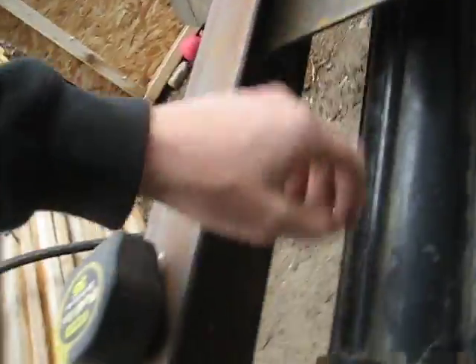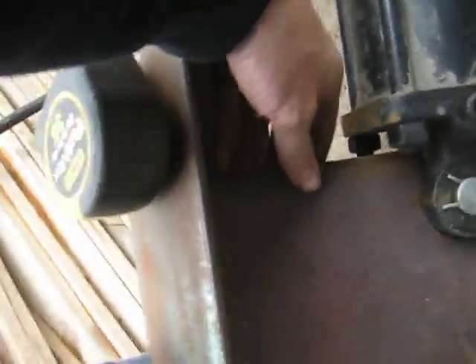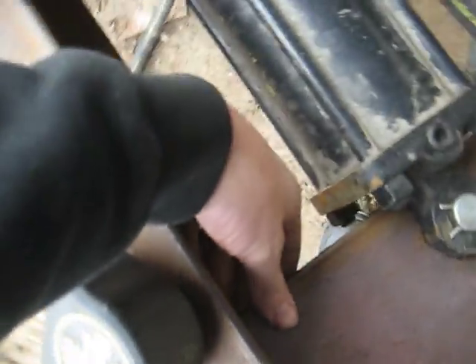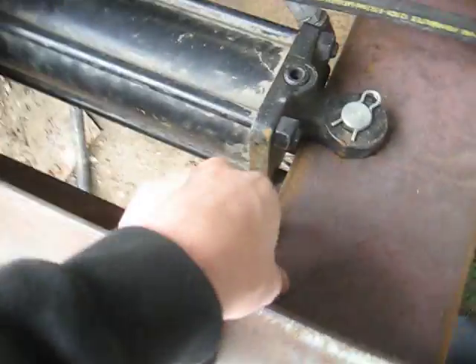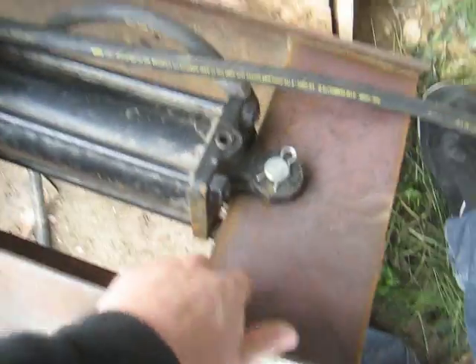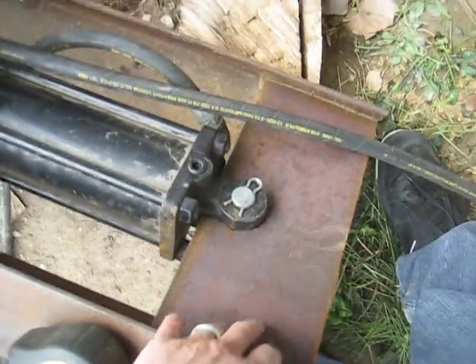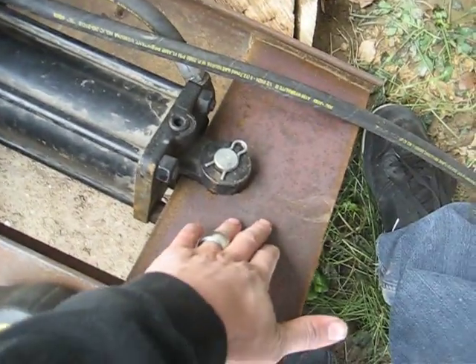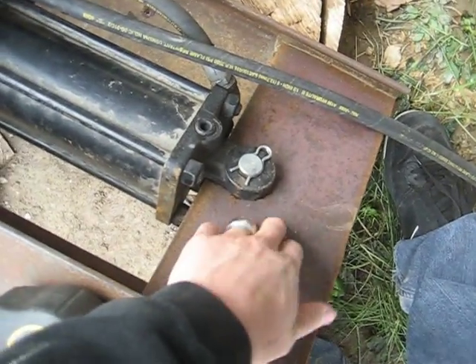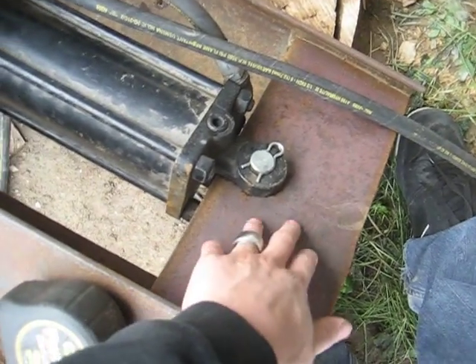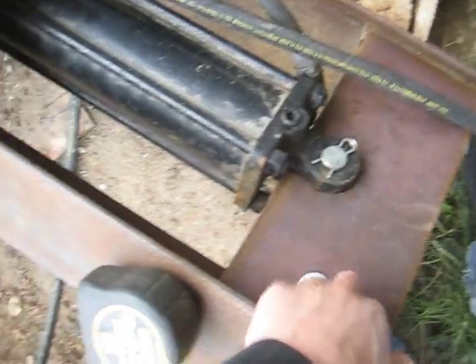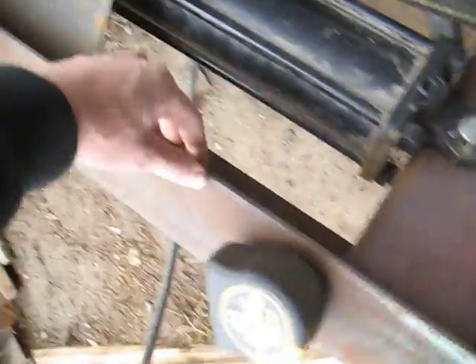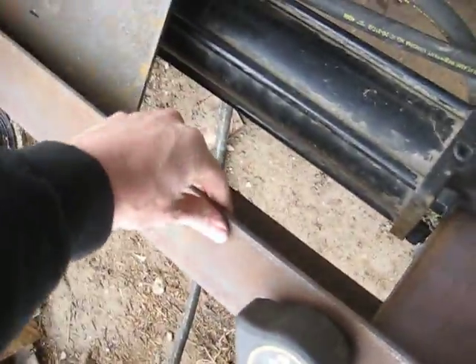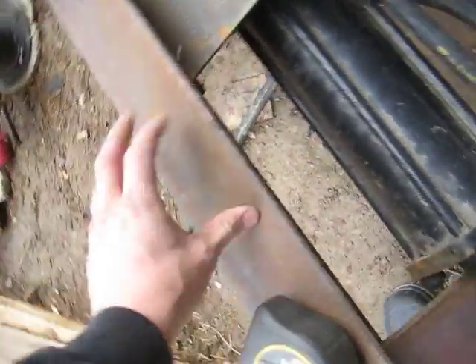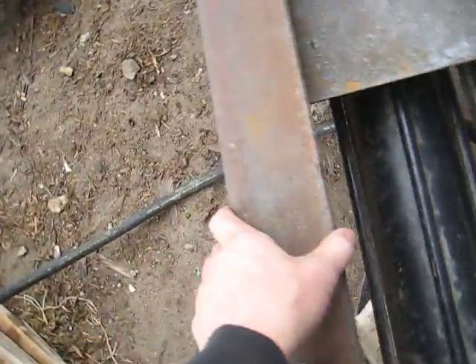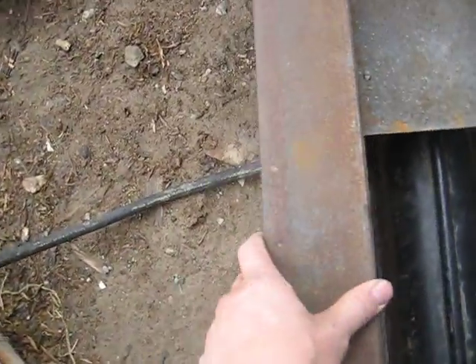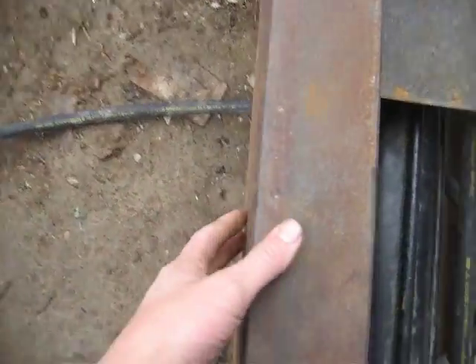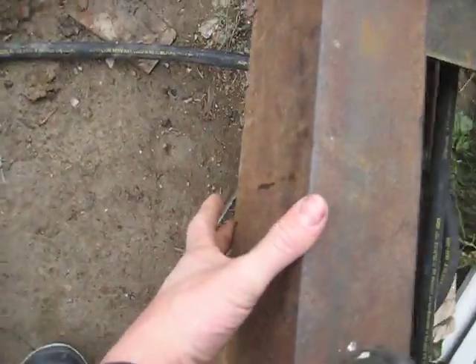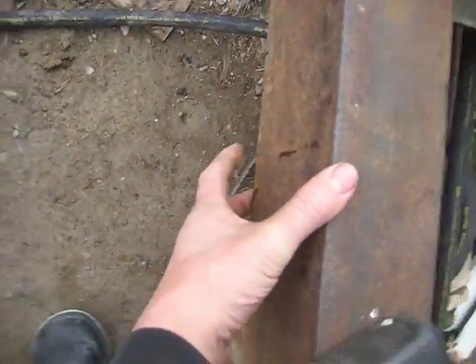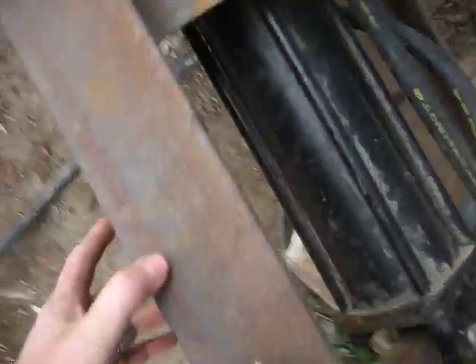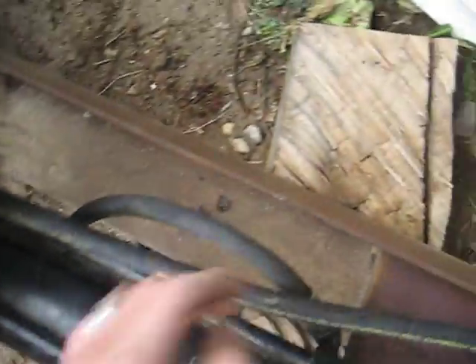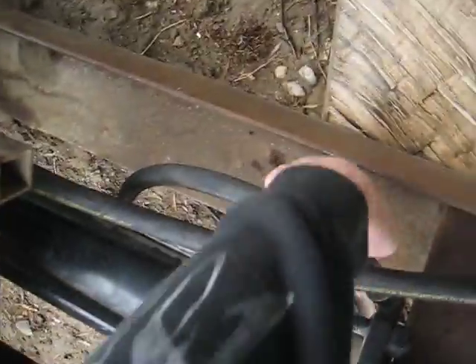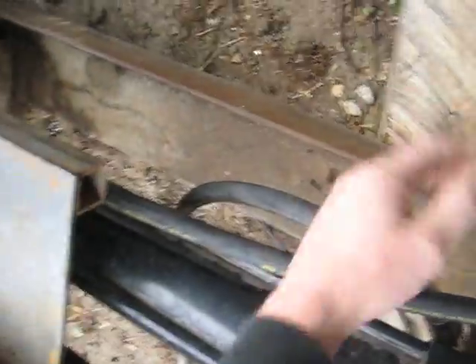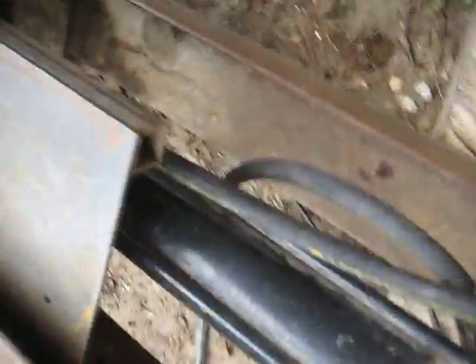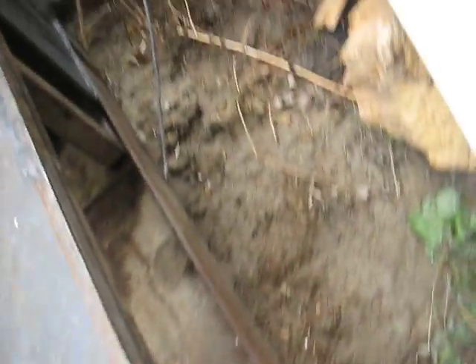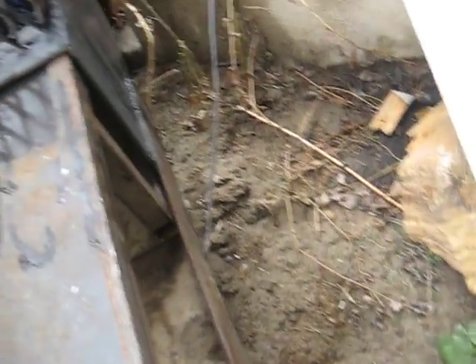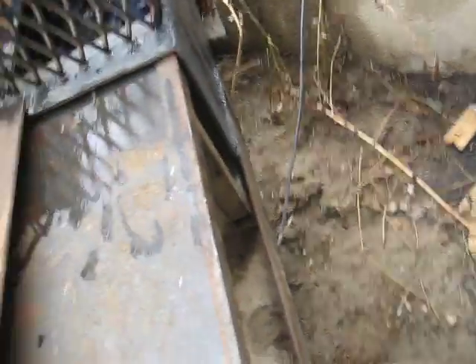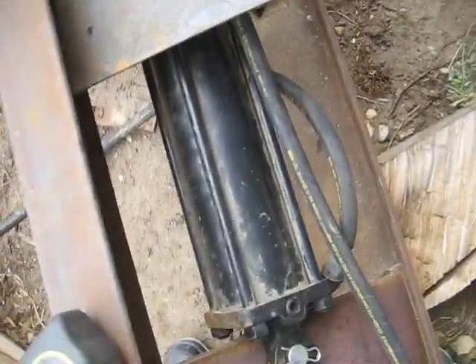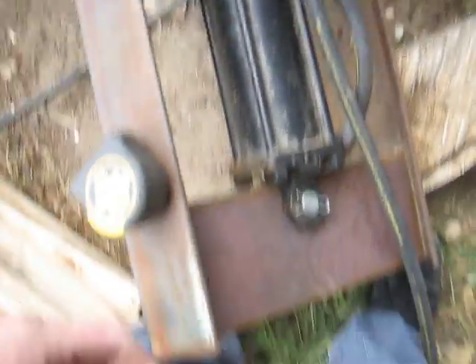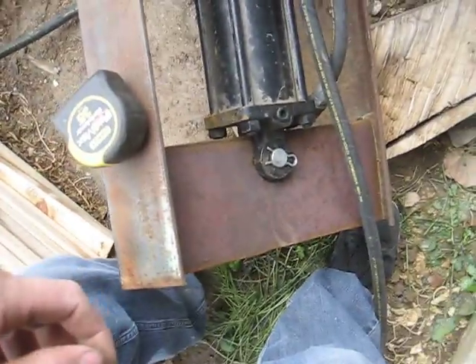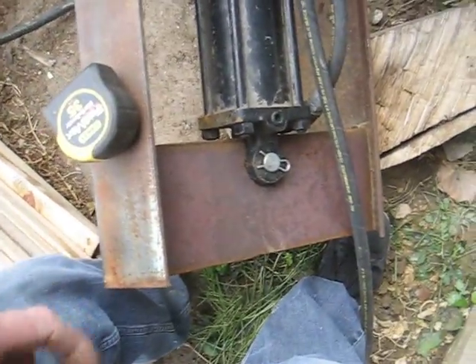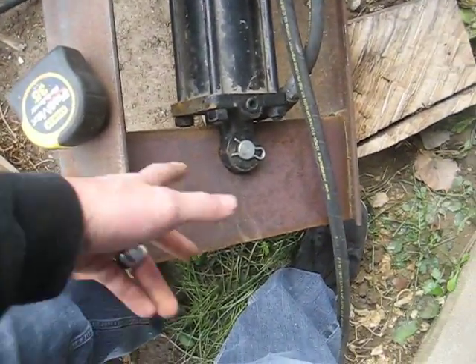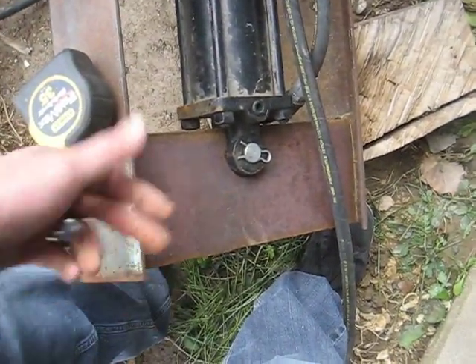This 3 quarter inch plate by 6 inches holds the rear of the pin. This angle on here is 3 by 6 — just what I had laying around. Threw it on there to basically hold that one piece in.